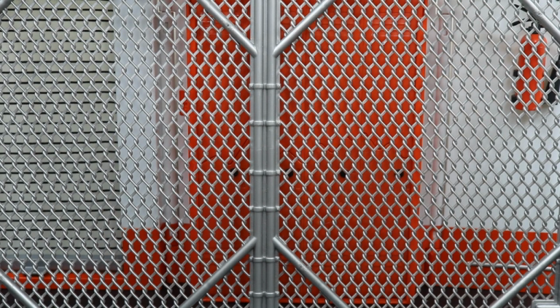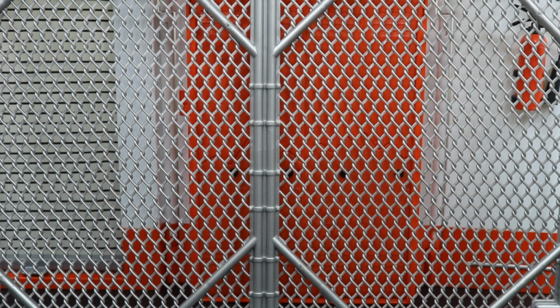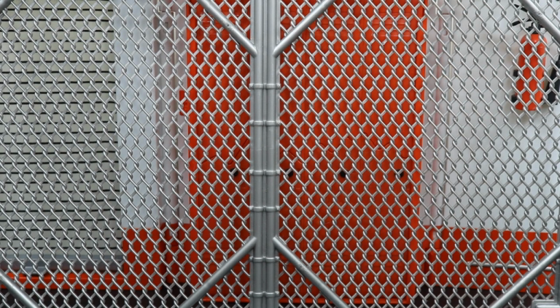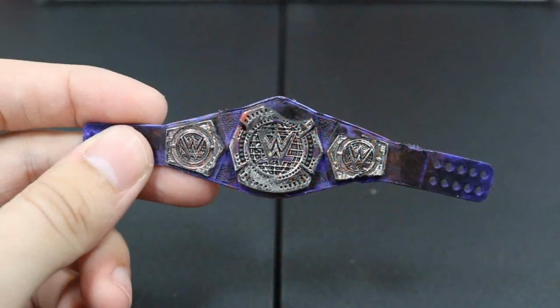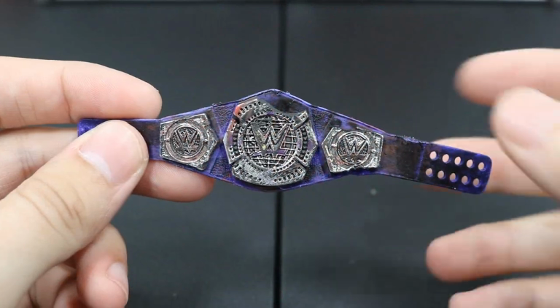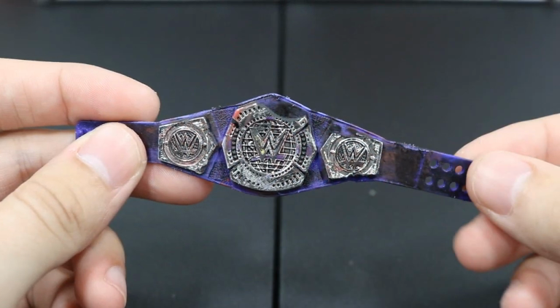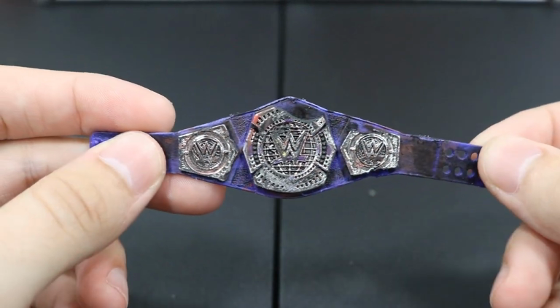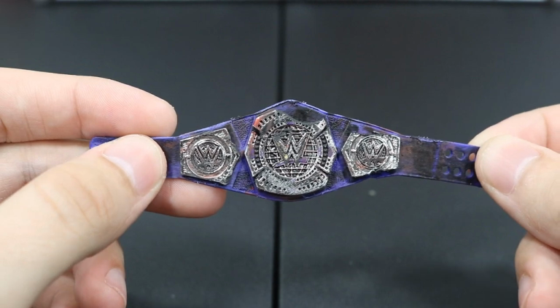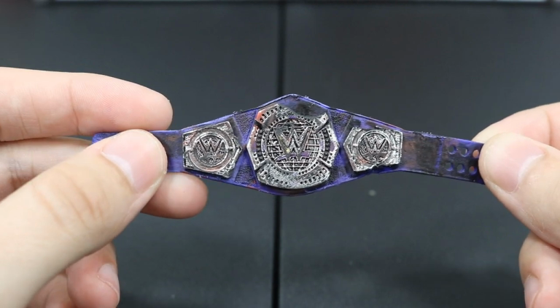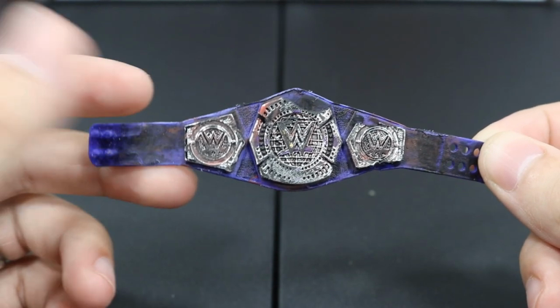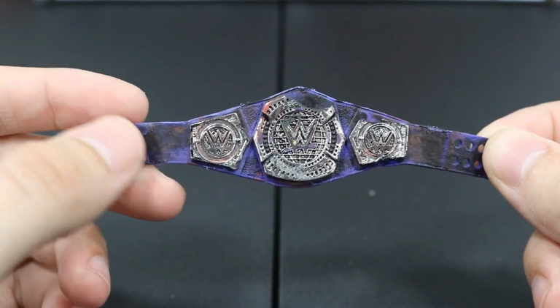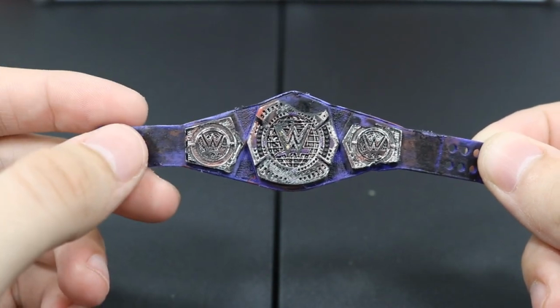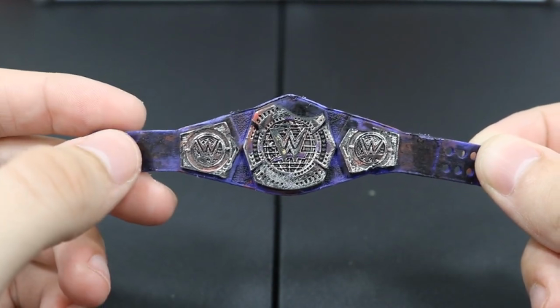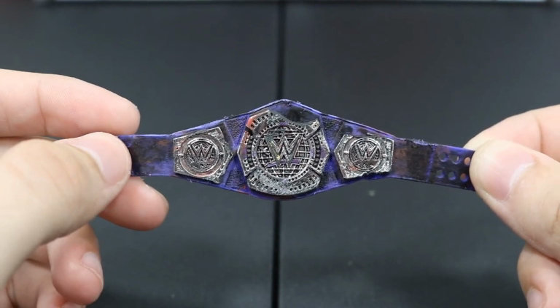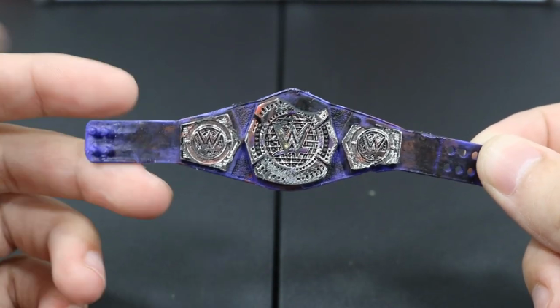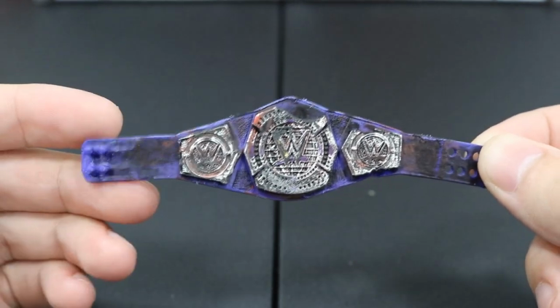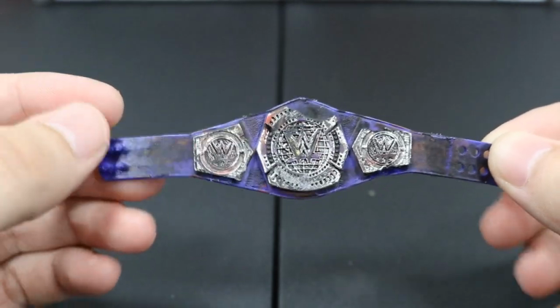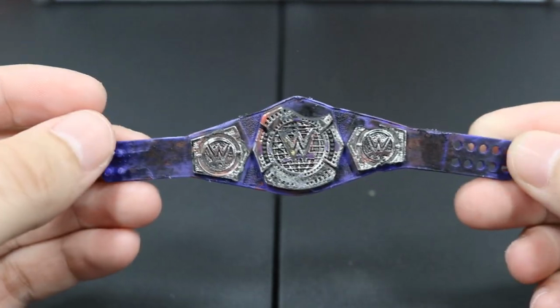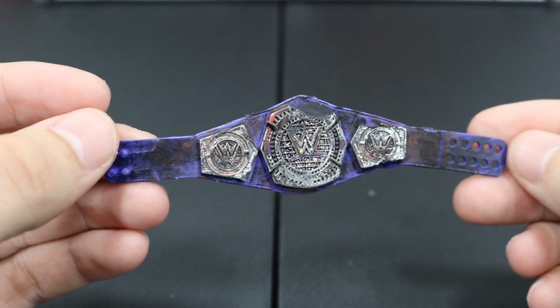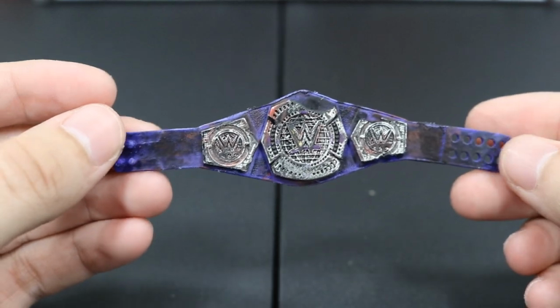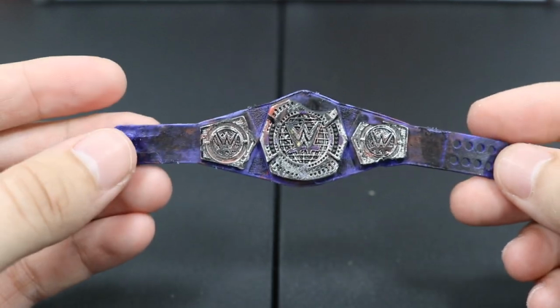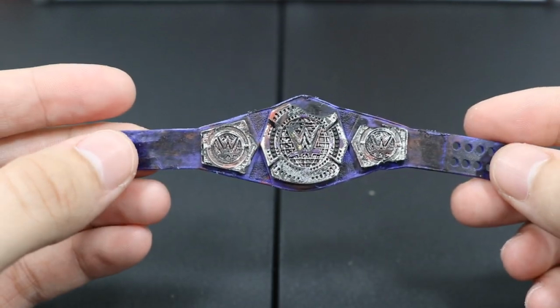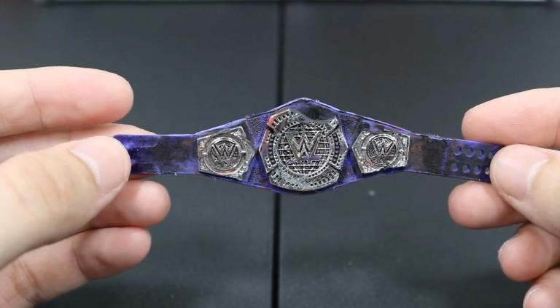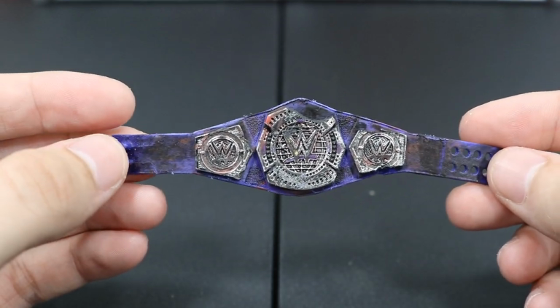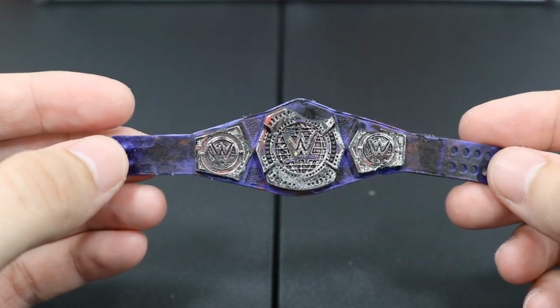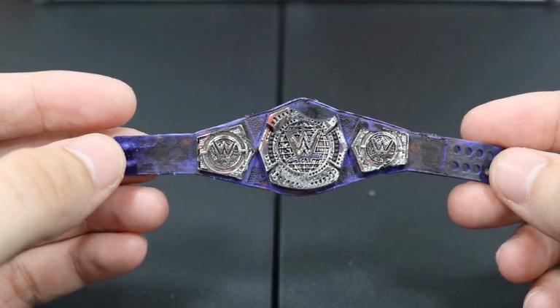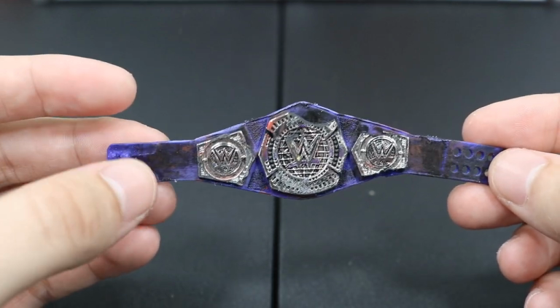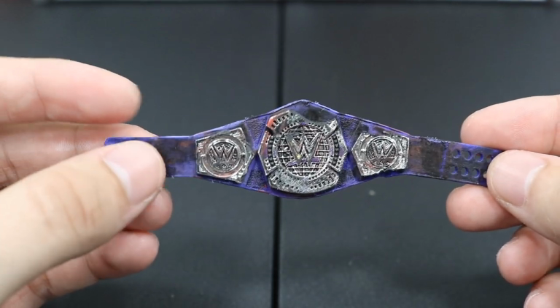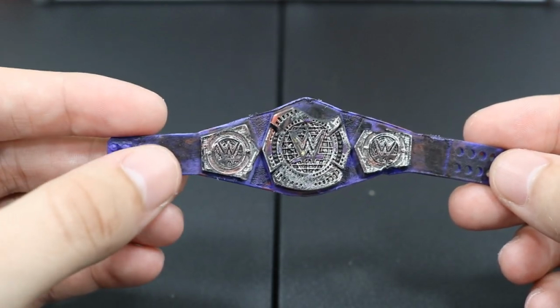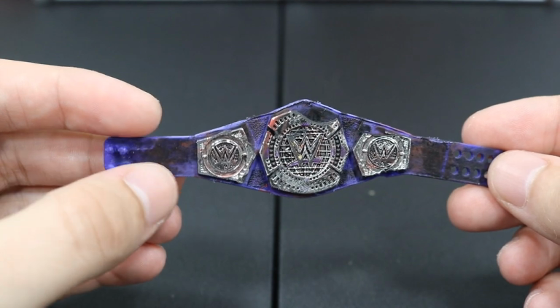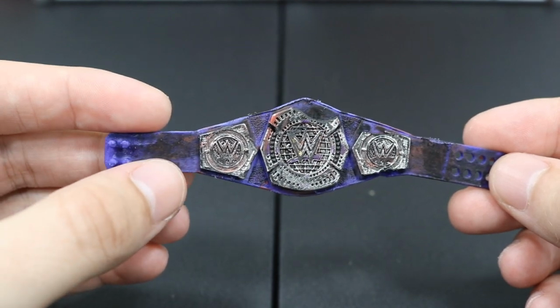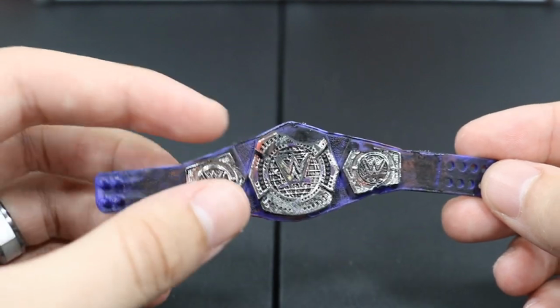First up we have the Hardcore Championship right here and it is exclusive to Raw. I believe the base is obviously the Cruiserweight Championship as you can tell. All I did was take this thing and just beat it up — I got some dry brush black on there, some dry brush red as you can see on the main plate right there.